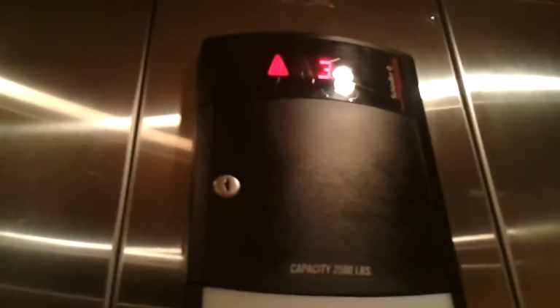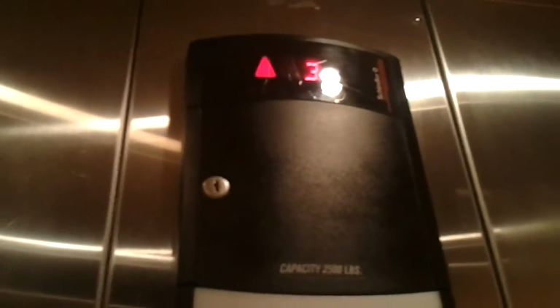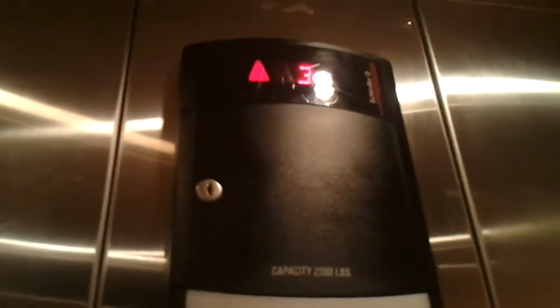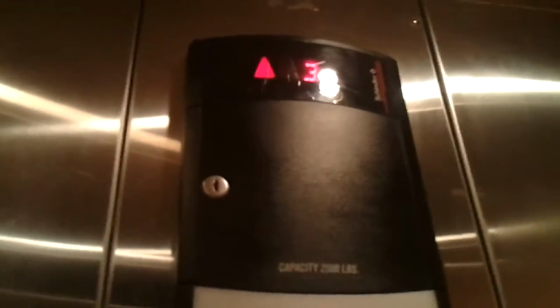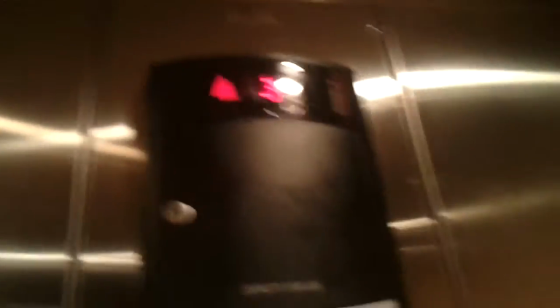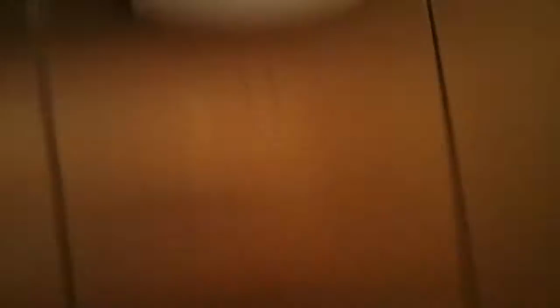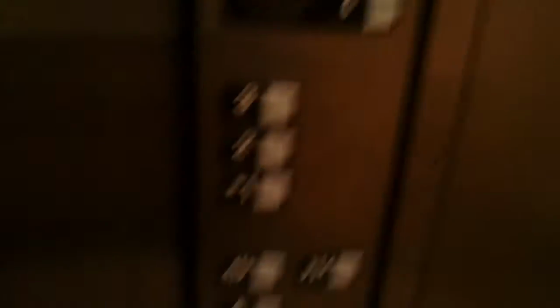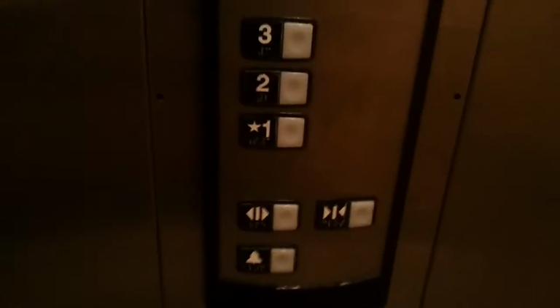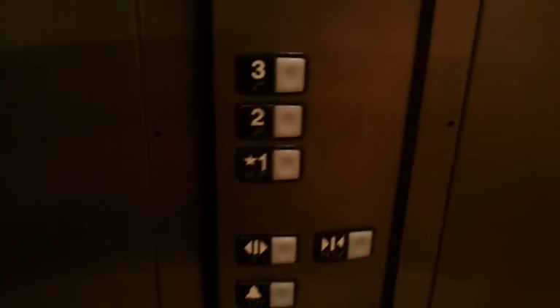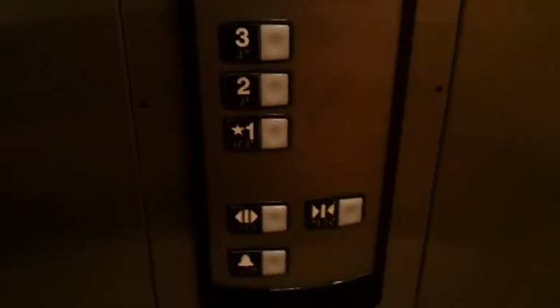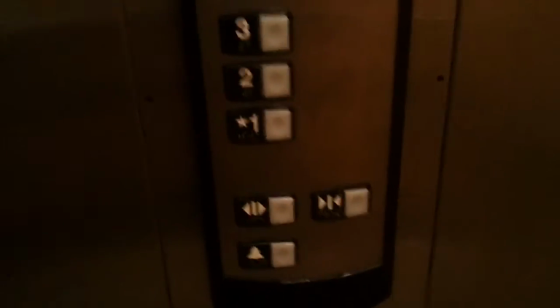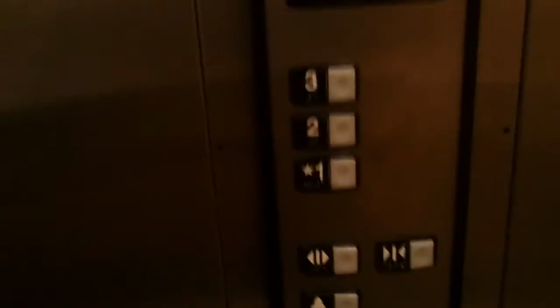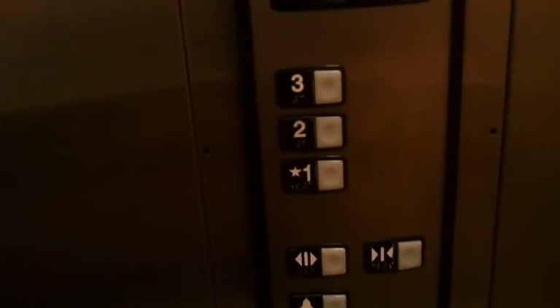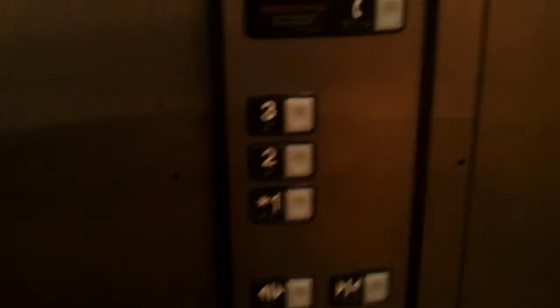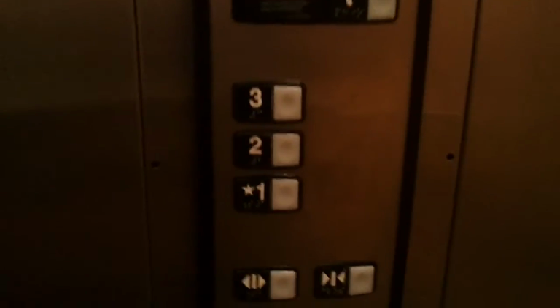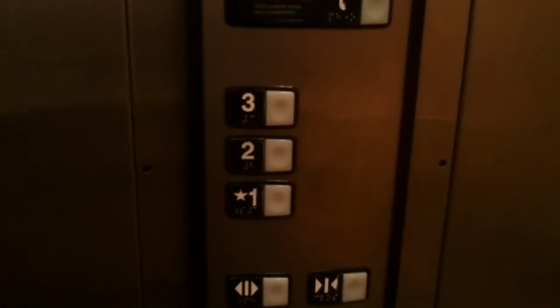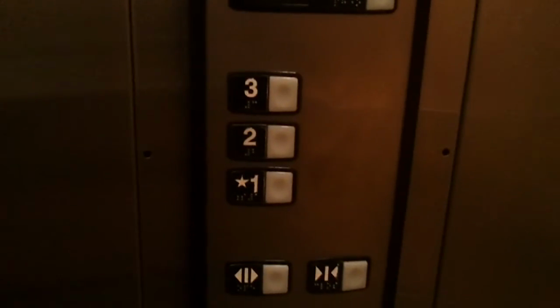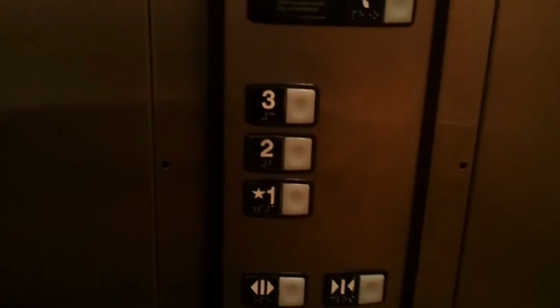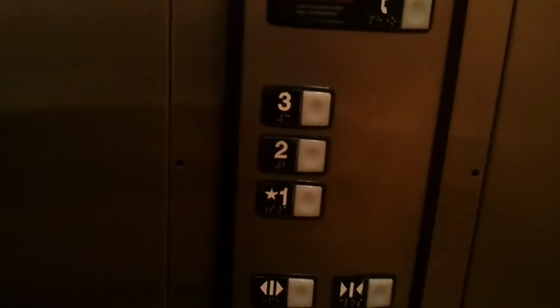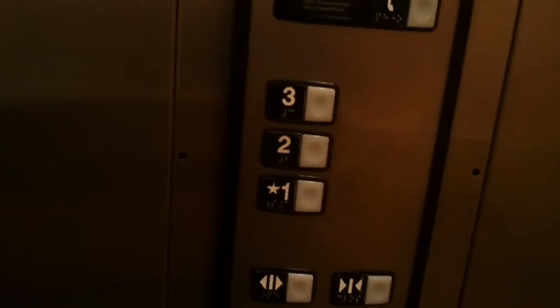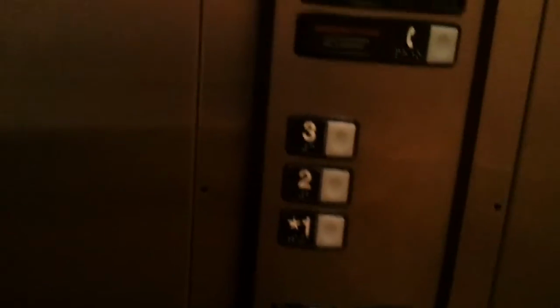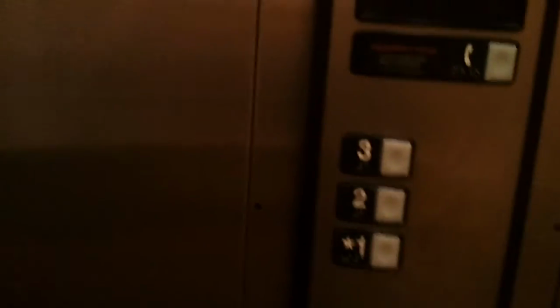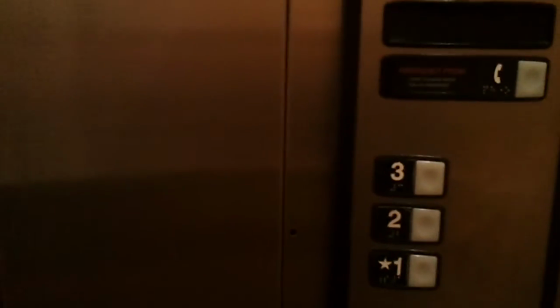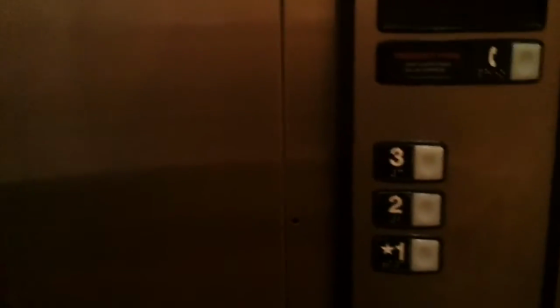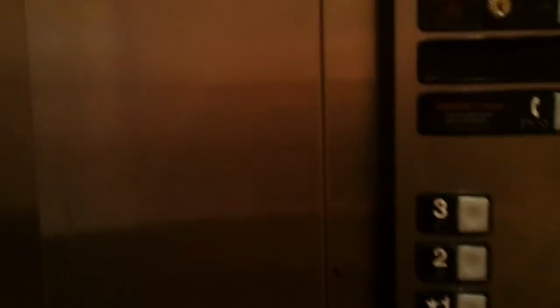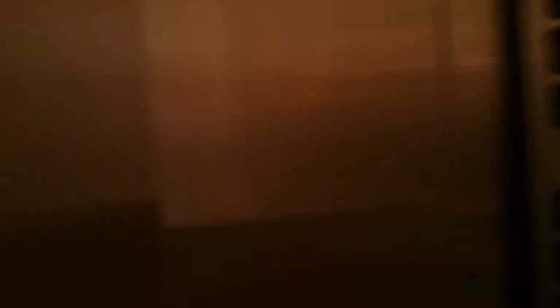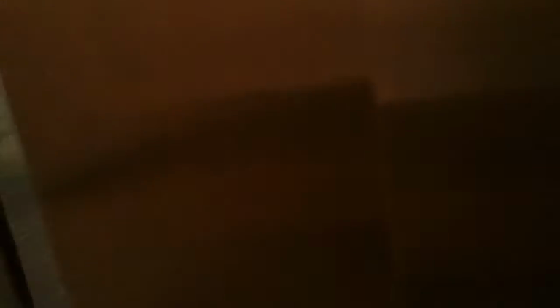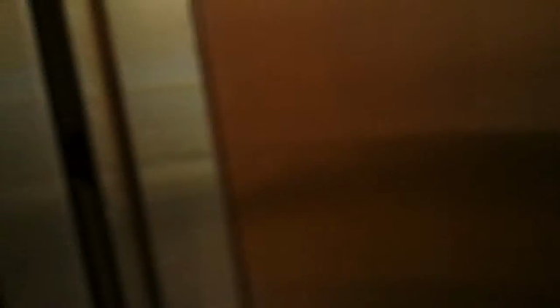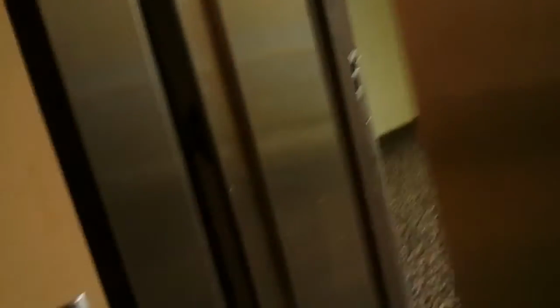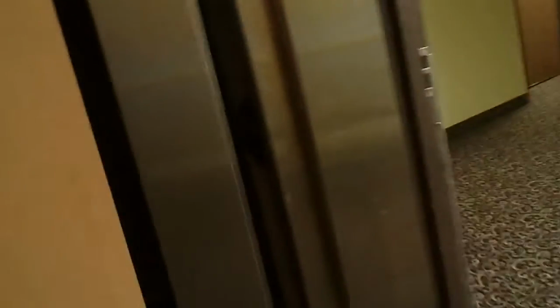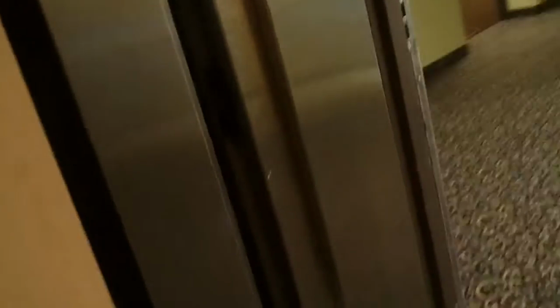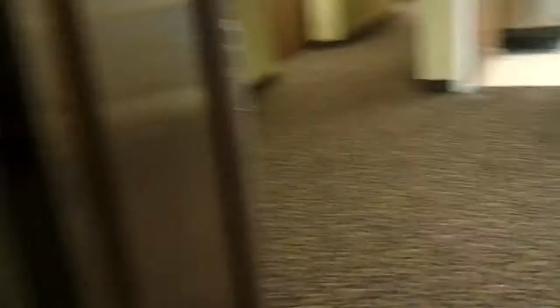Look at this. Gonna take forever to level. Who's that door operator?